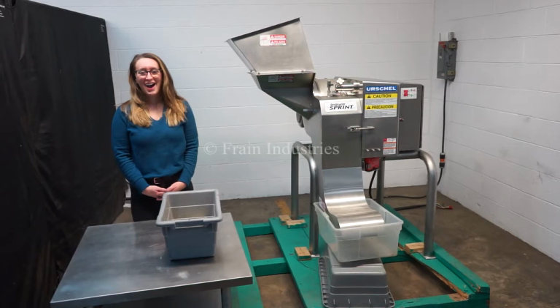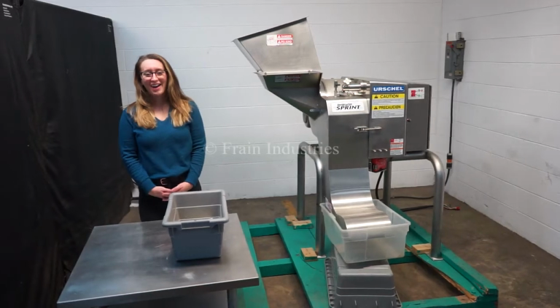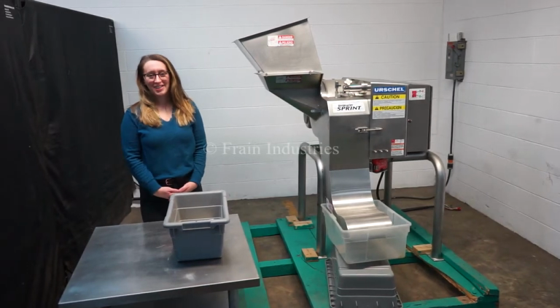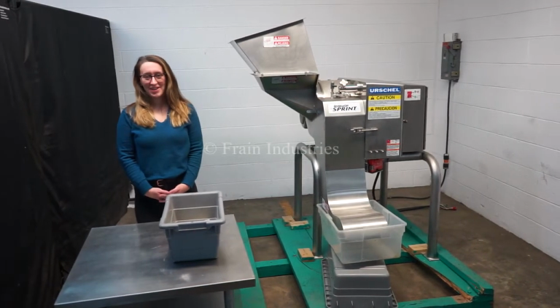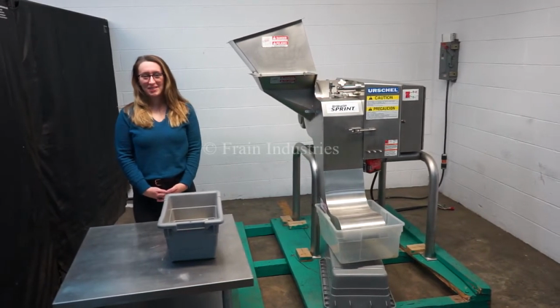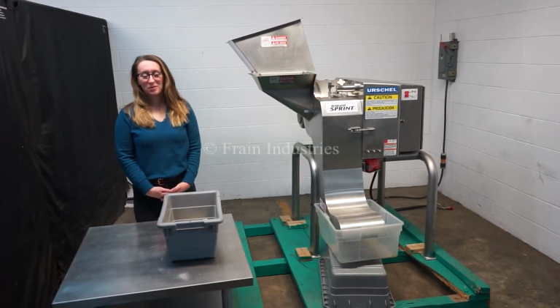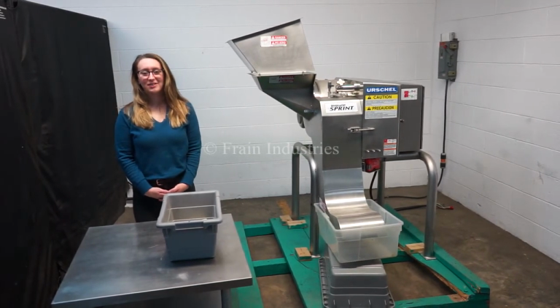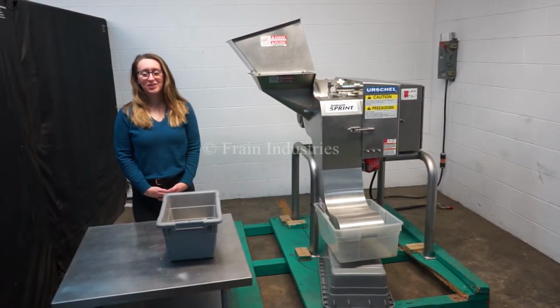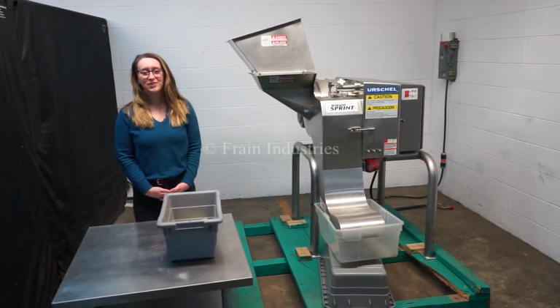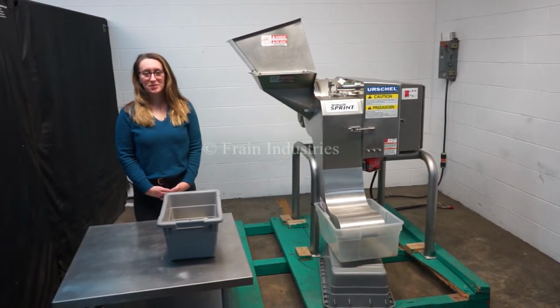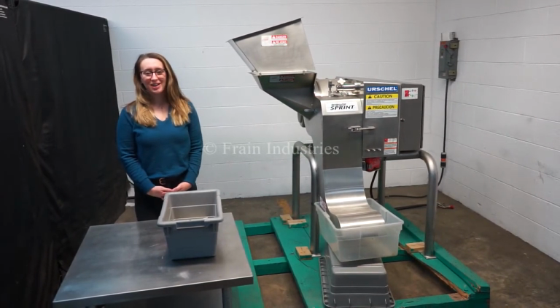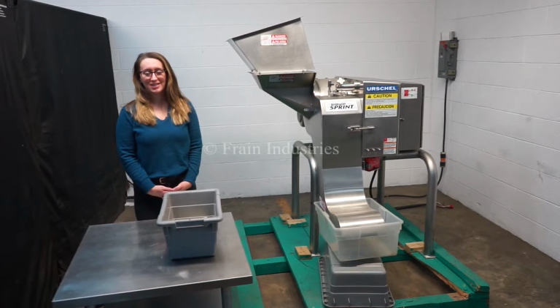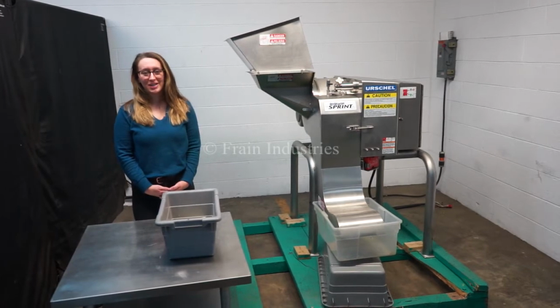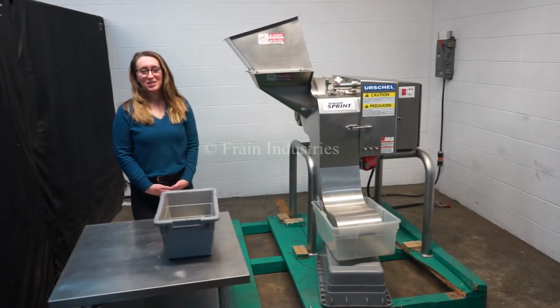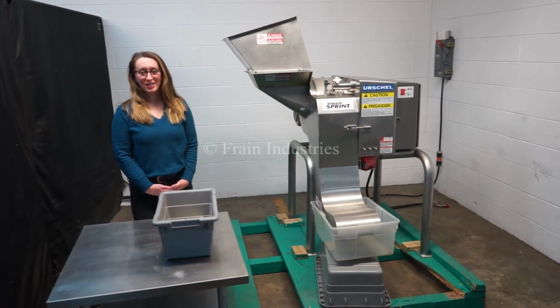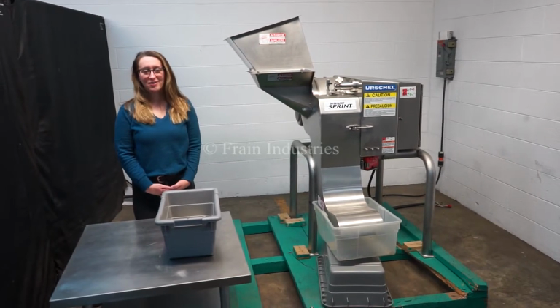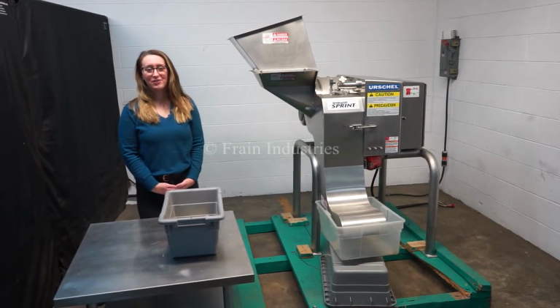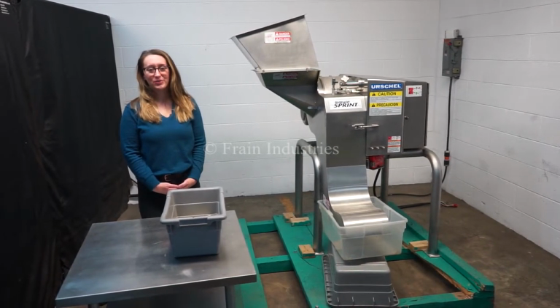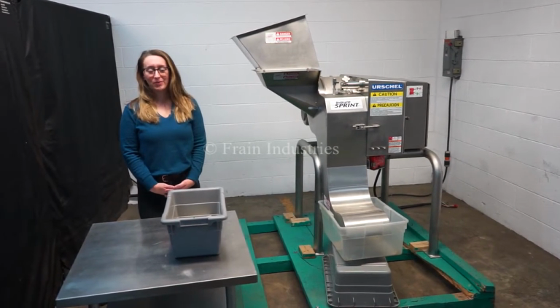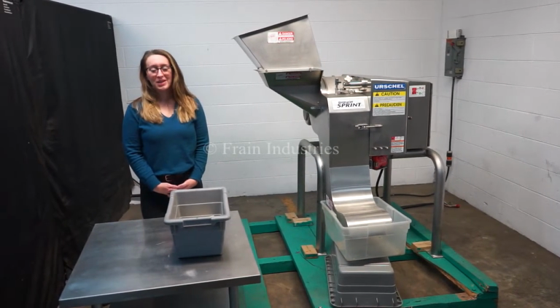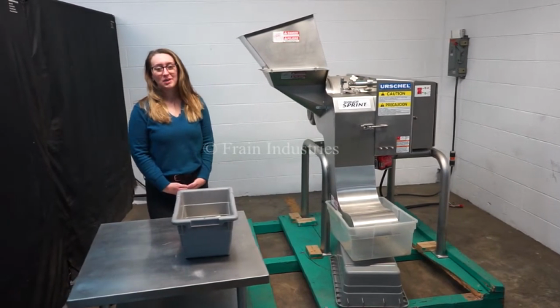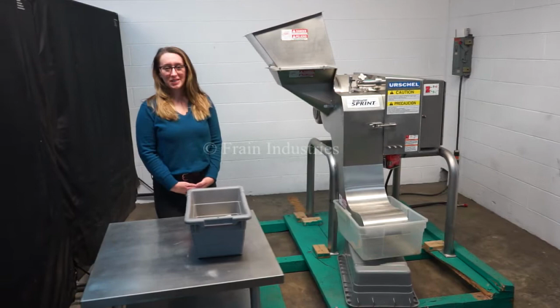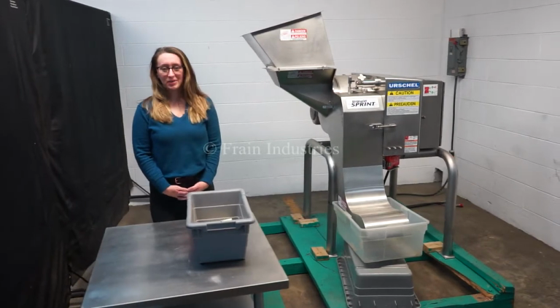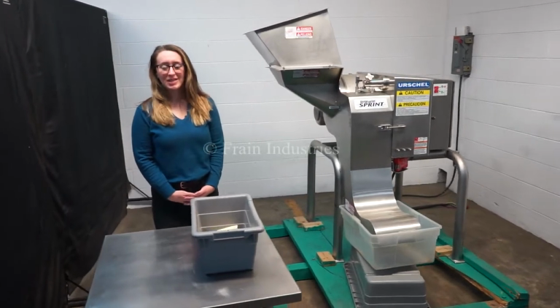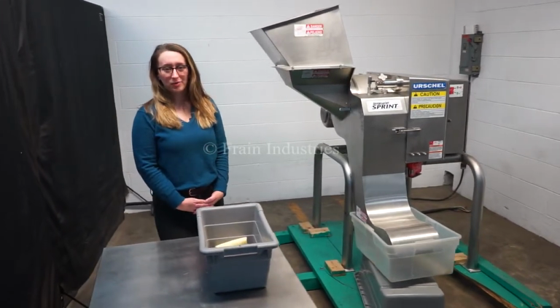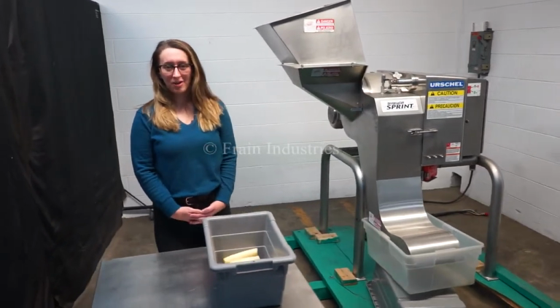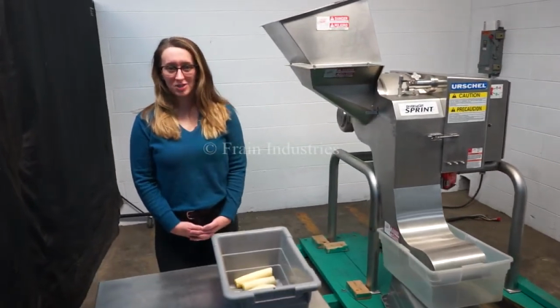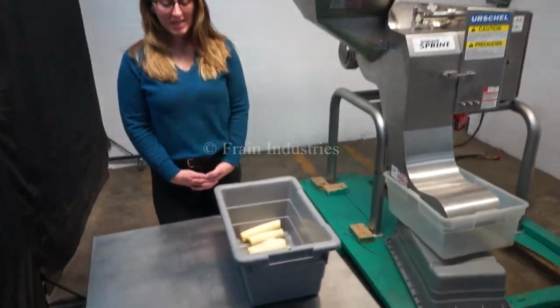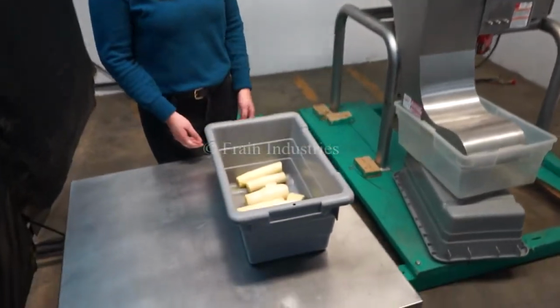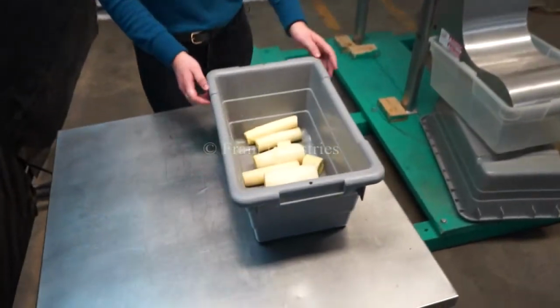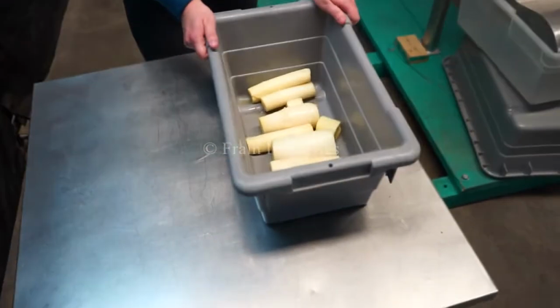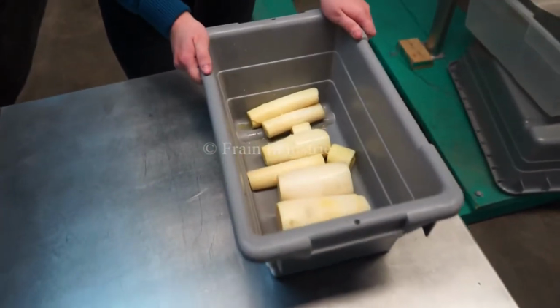Hi, I'm Elena with The Frame Group. Today we'll be cycling your Urschel DiversiCut Sprint Cutter Slicer. This machine is currently set for three phase, 480 volts. We recommend reading the manual in its entirety before powering on the machine. Today we will be running through these hearts of palm.